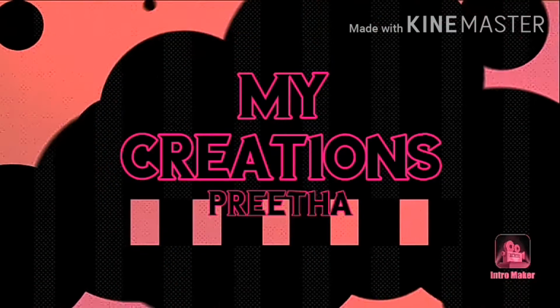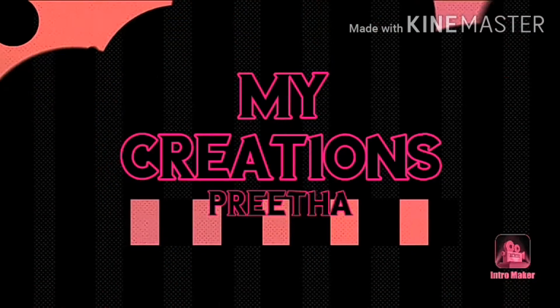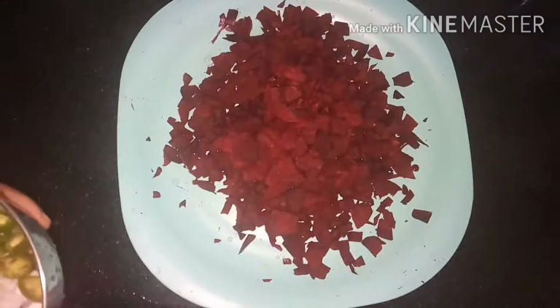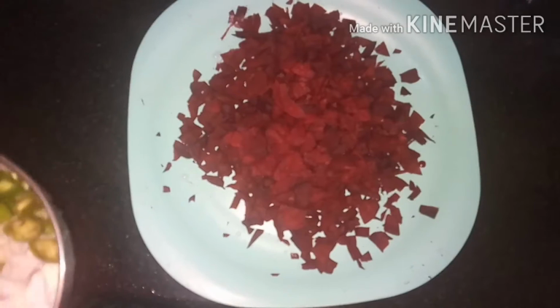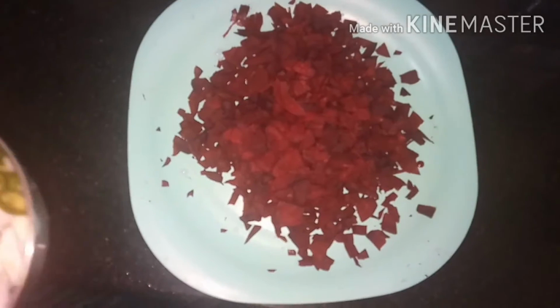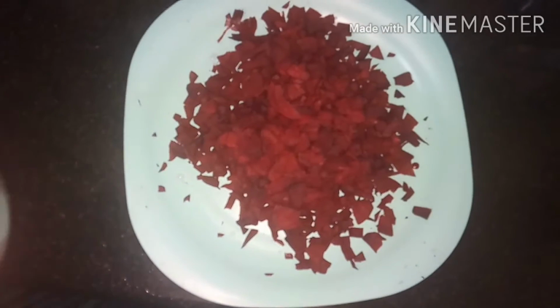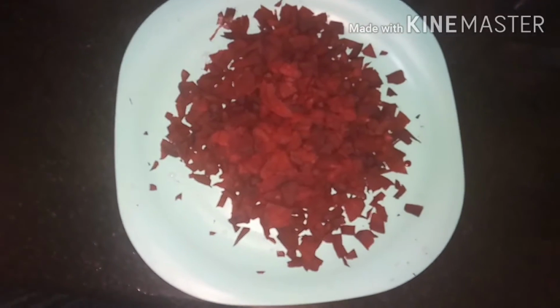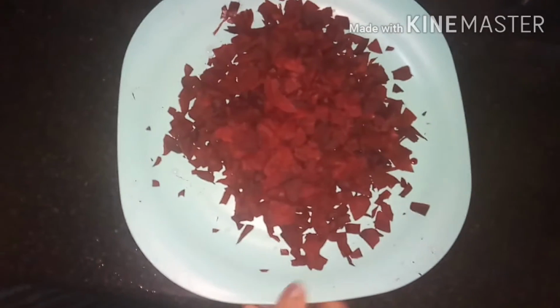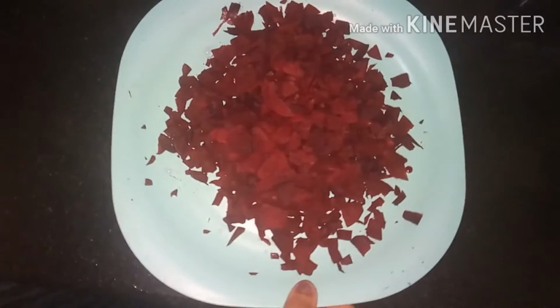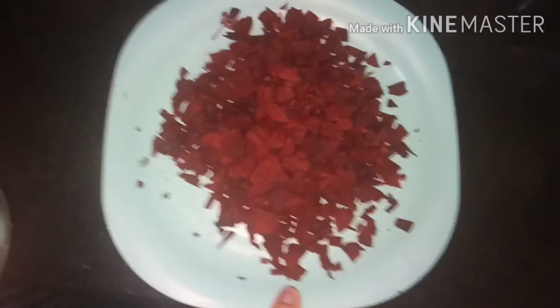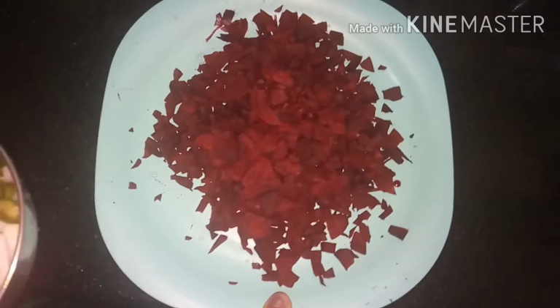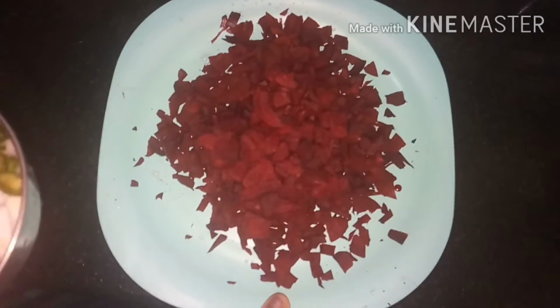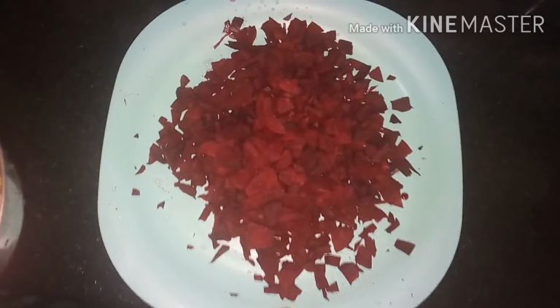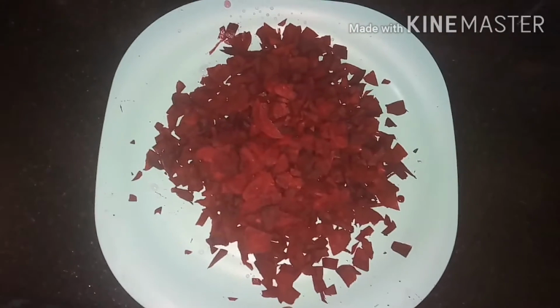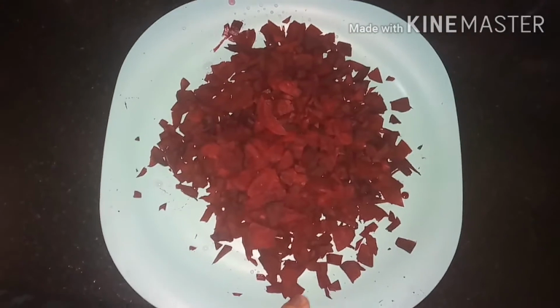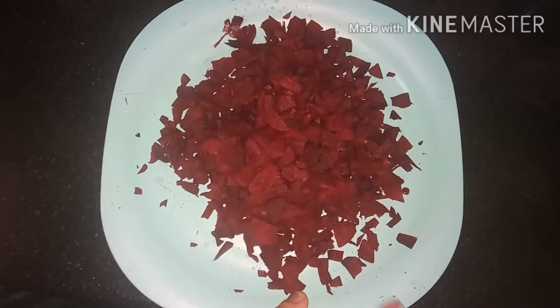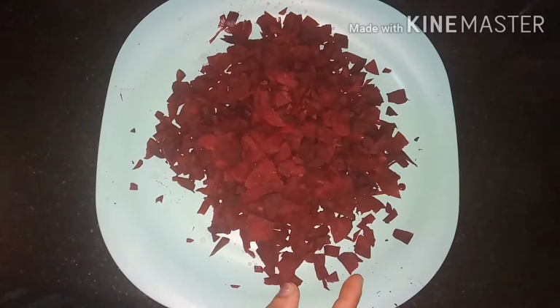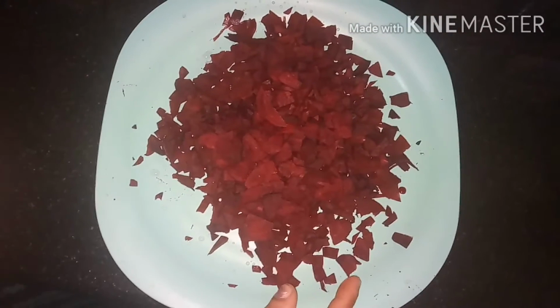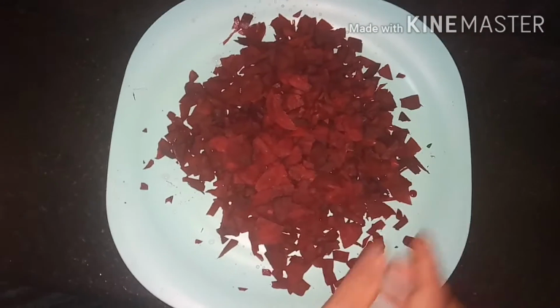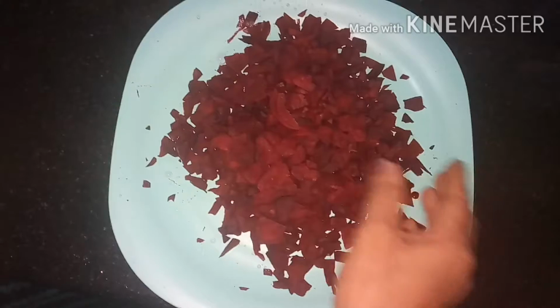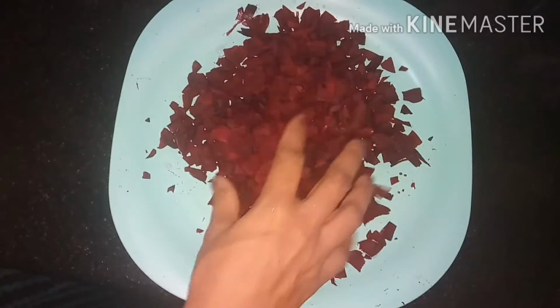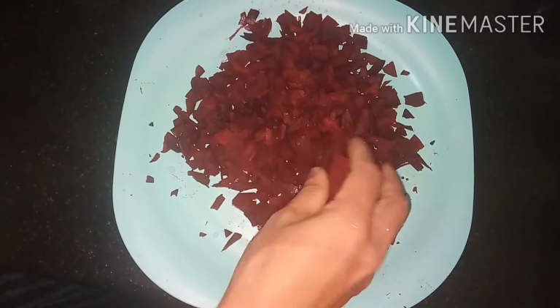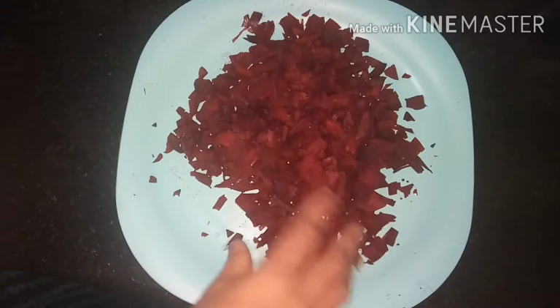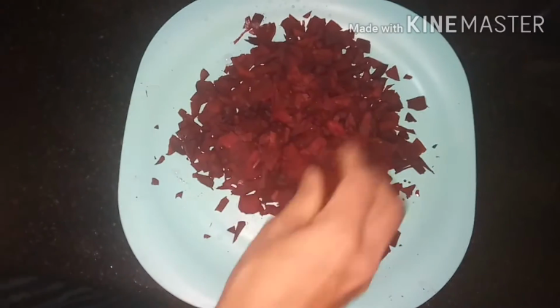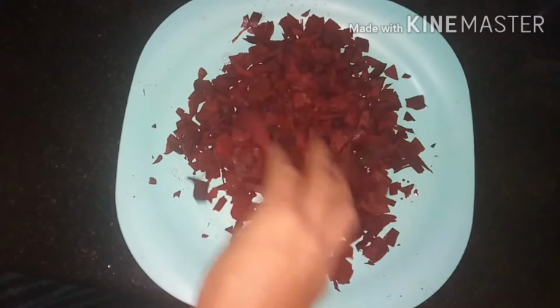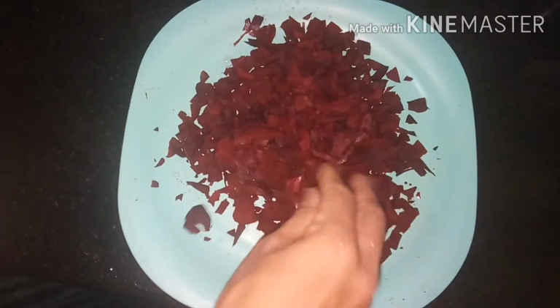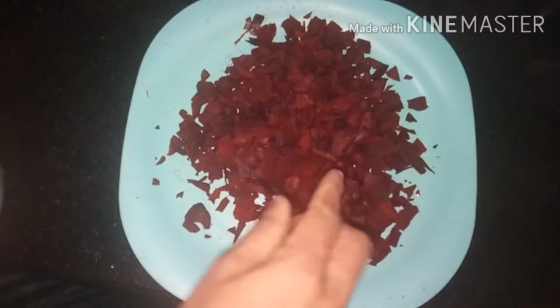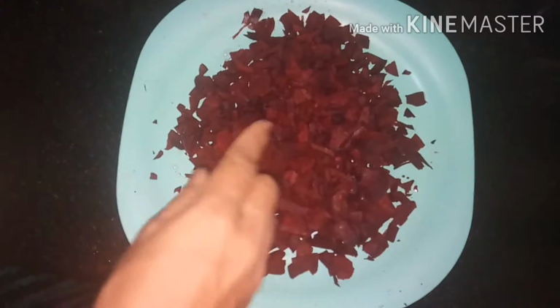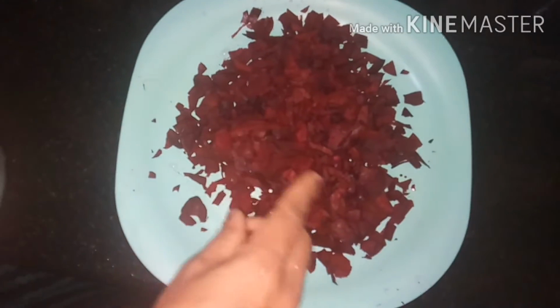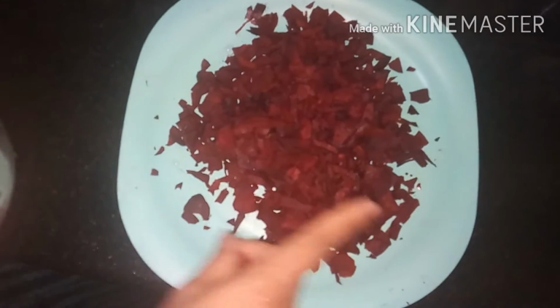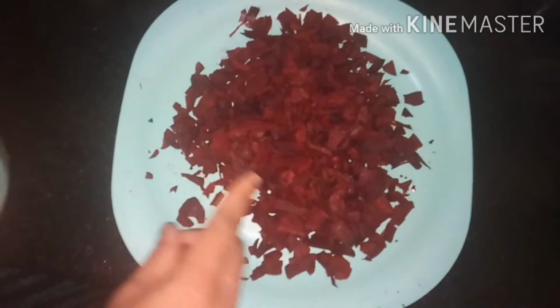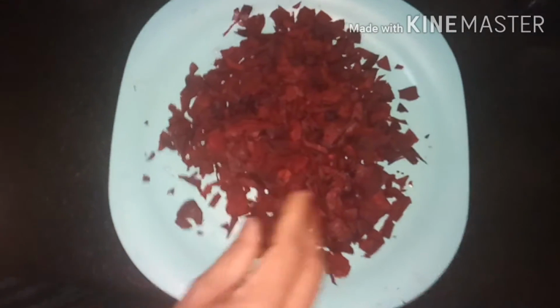Welcome back to my channel. I am using beetroot. I am using 3 beetroot.